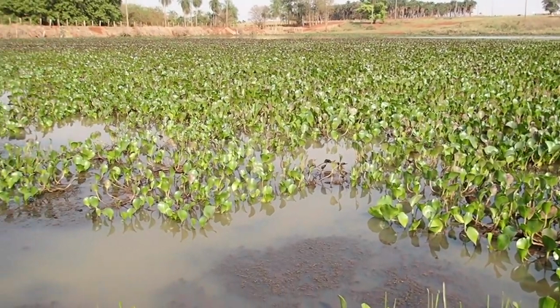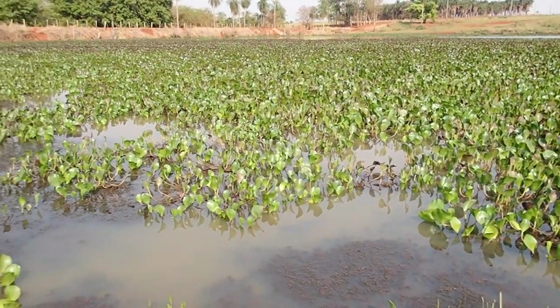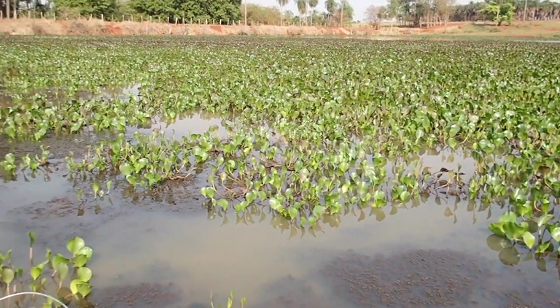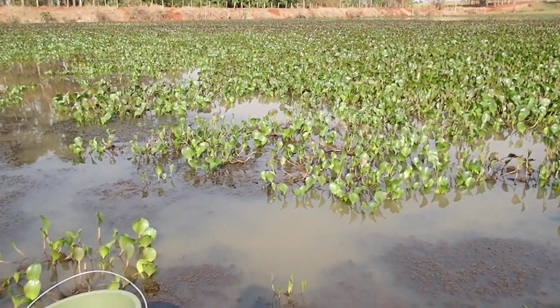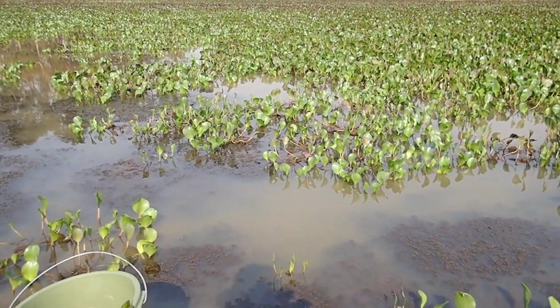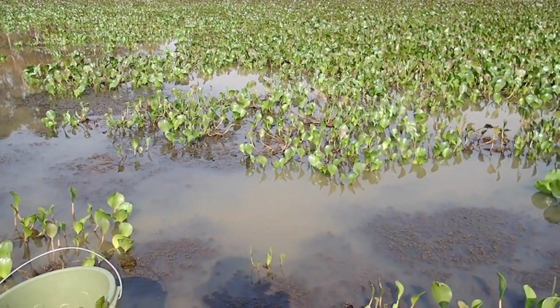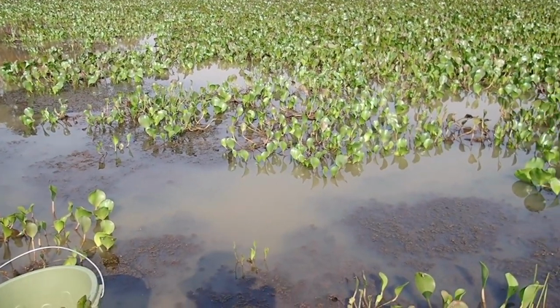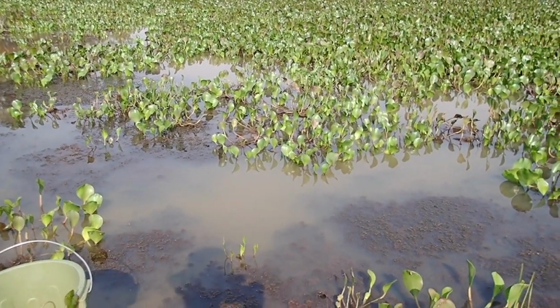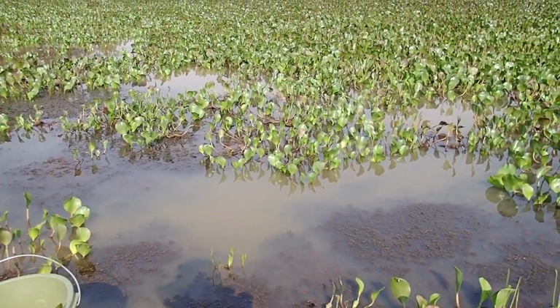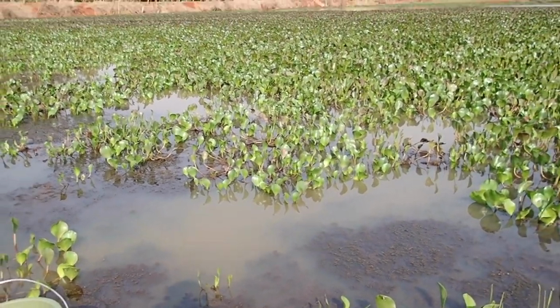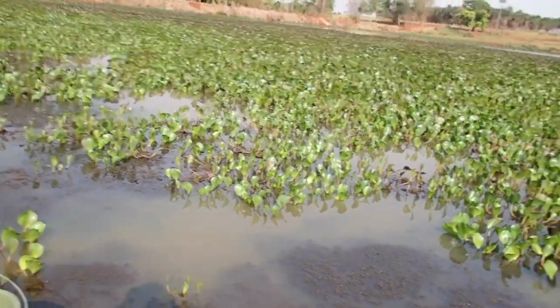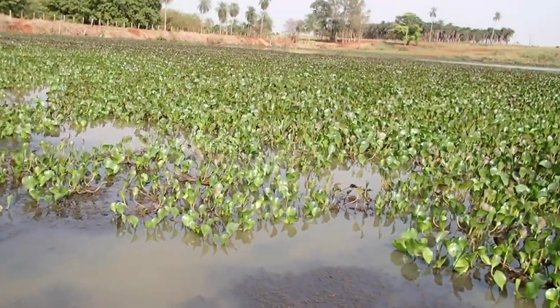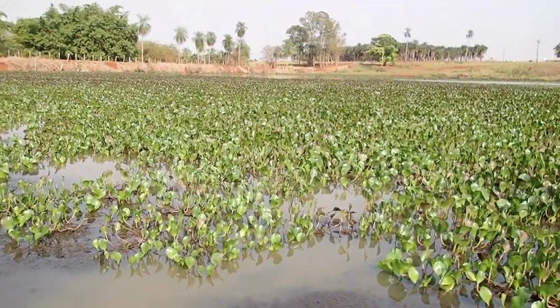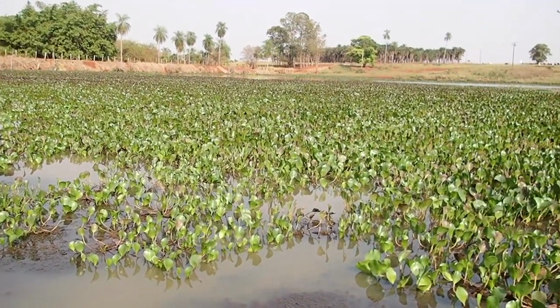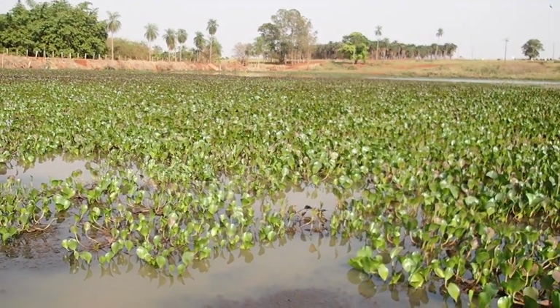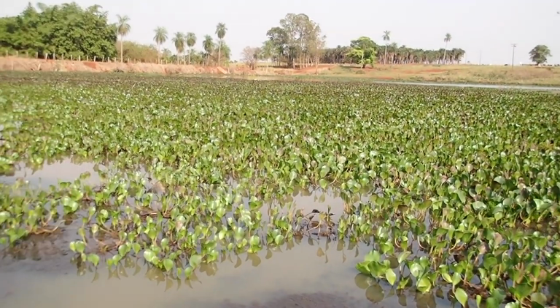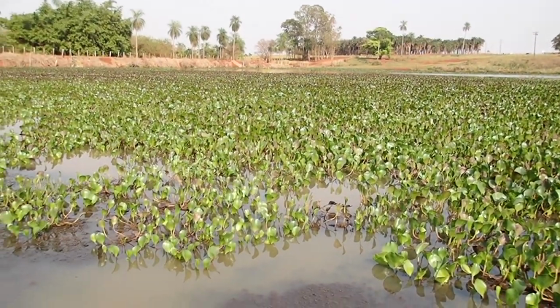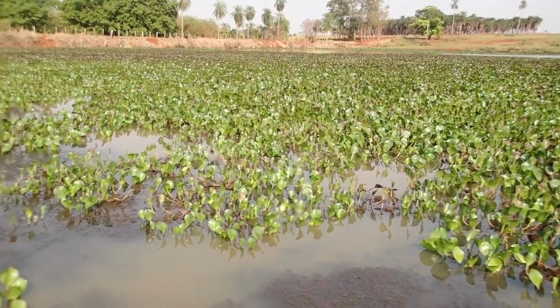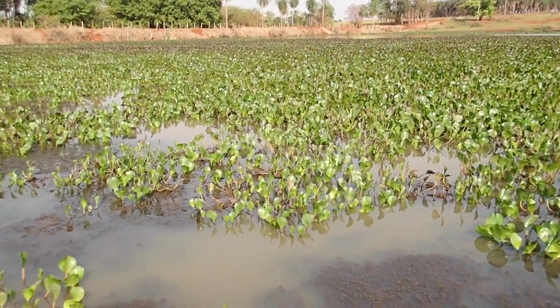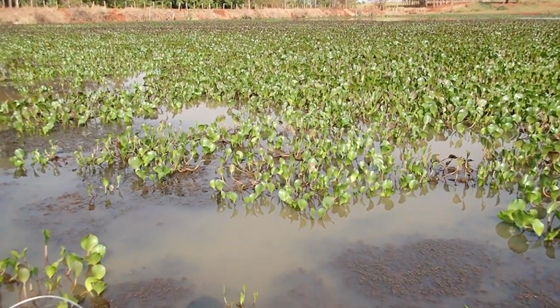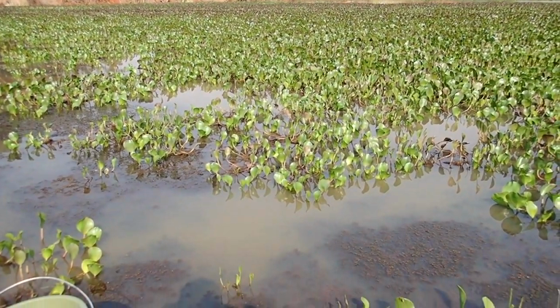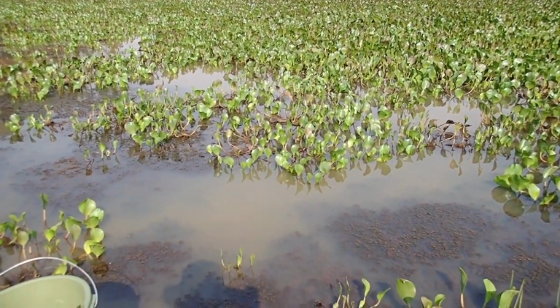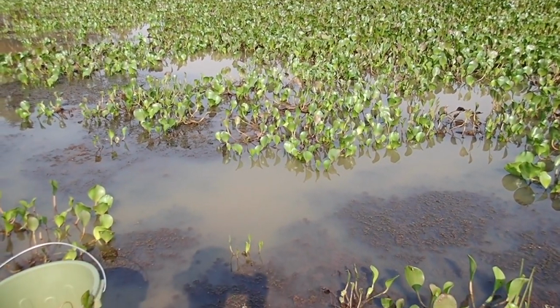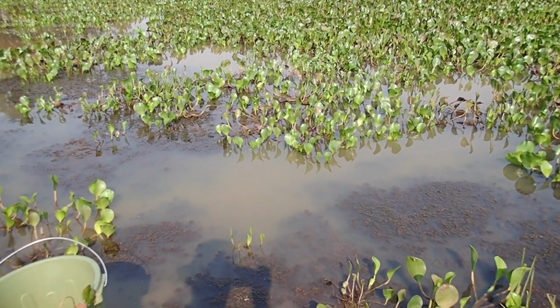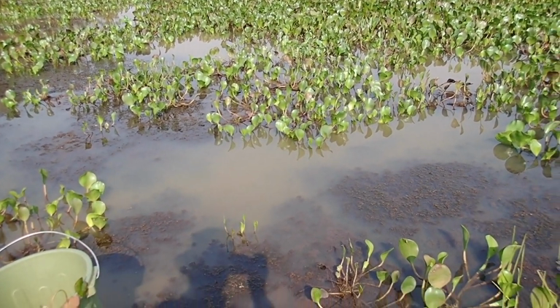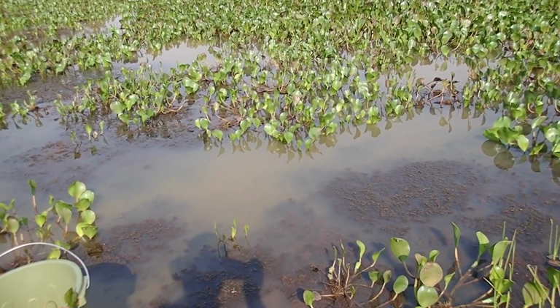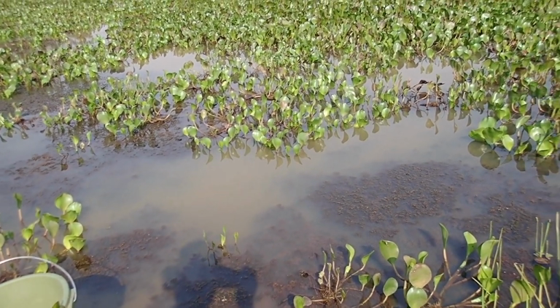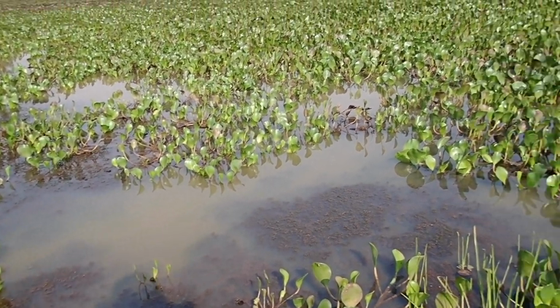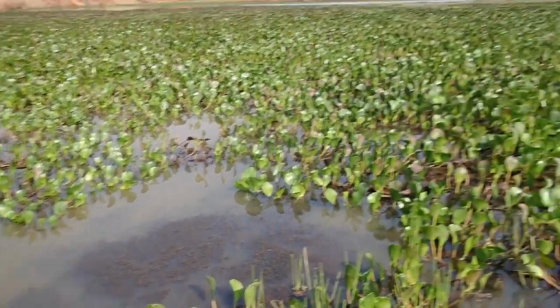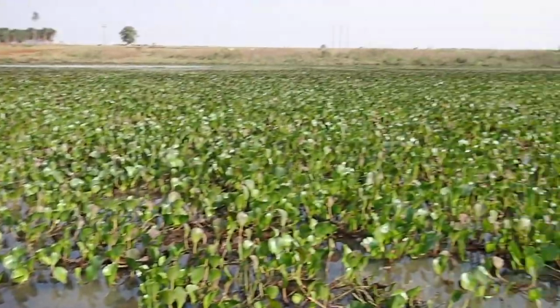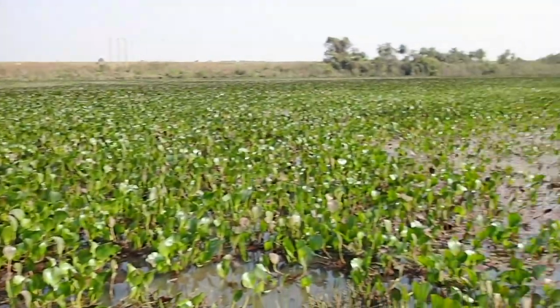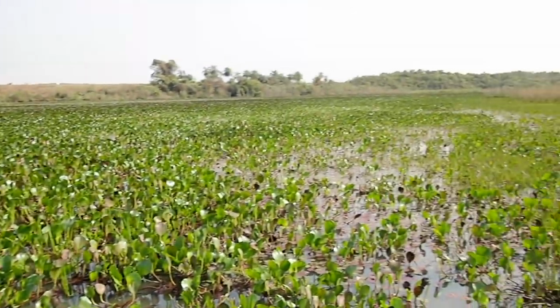This is also anaconda habitat, but they're more likely to just move off if they hear you coming.